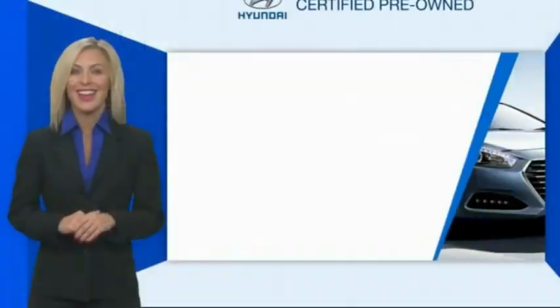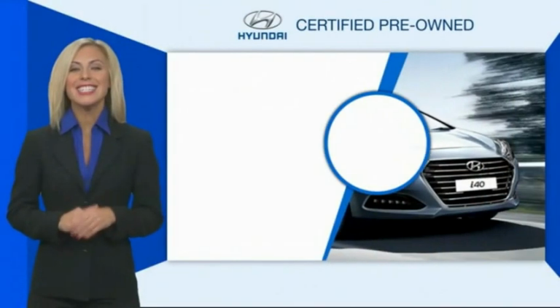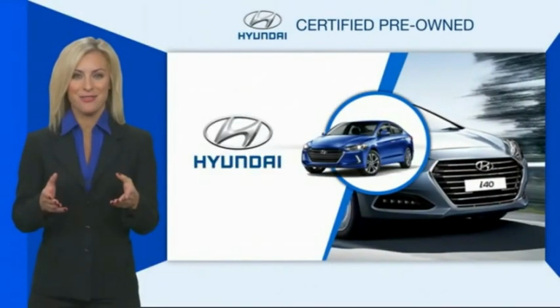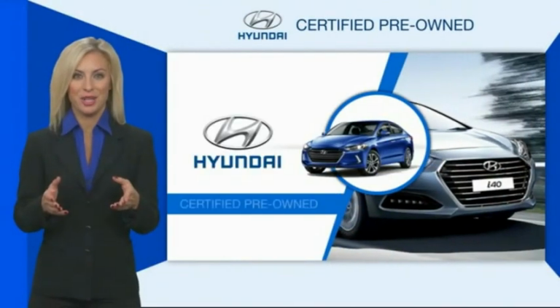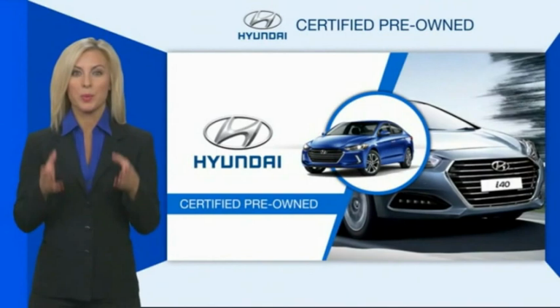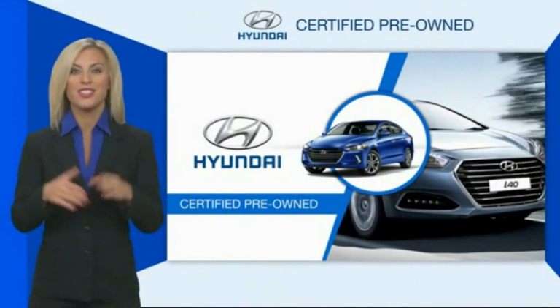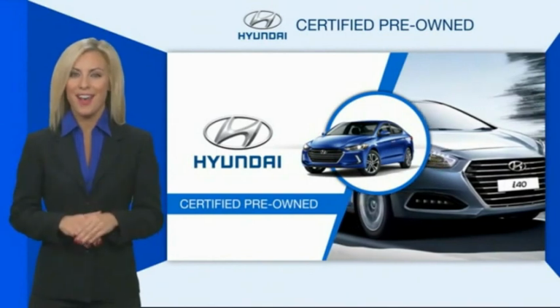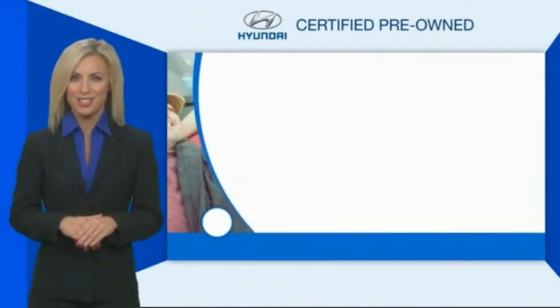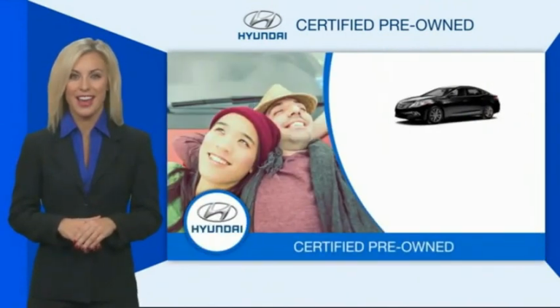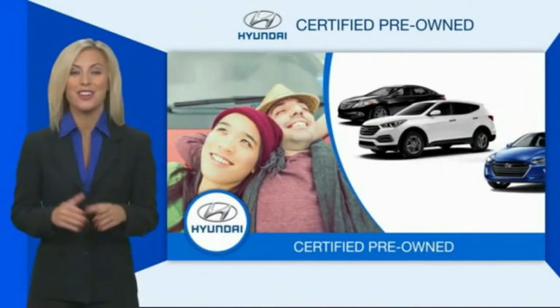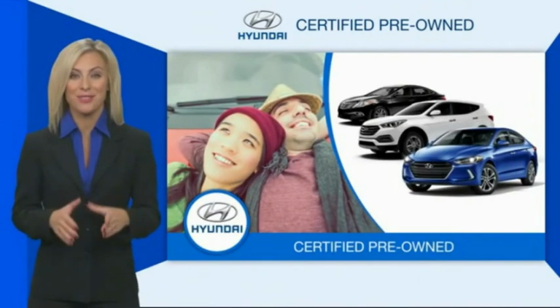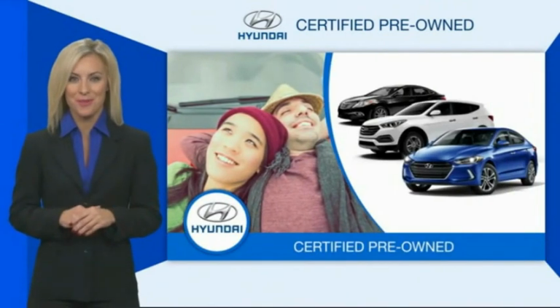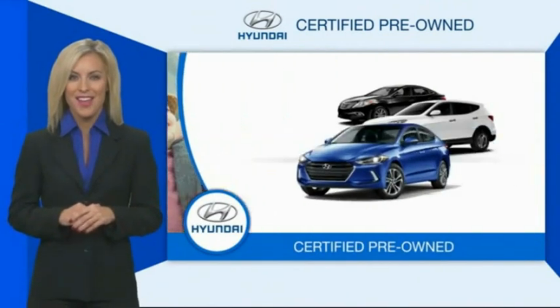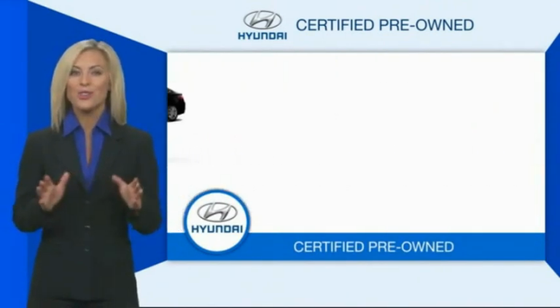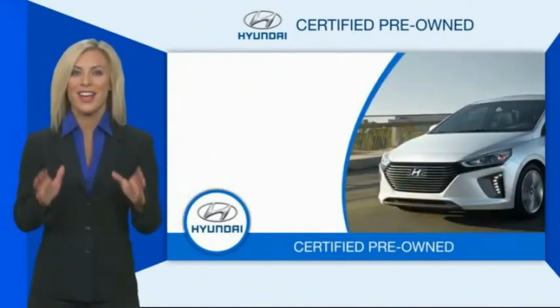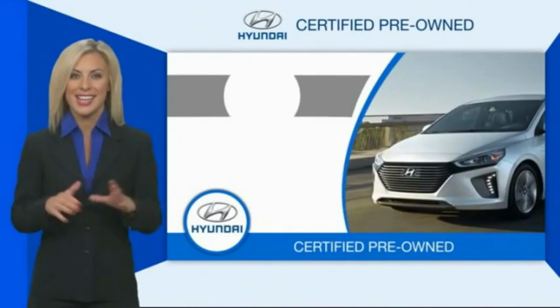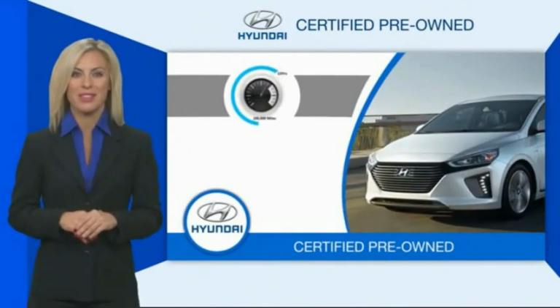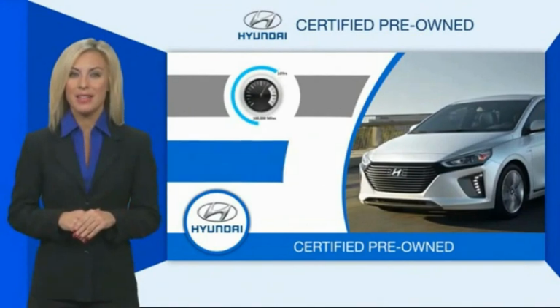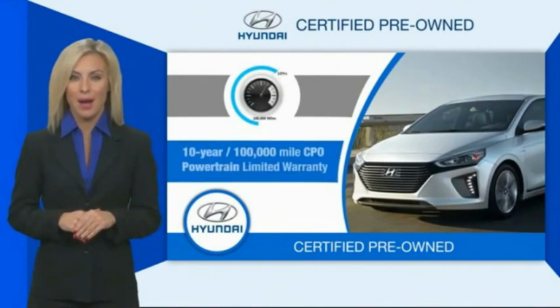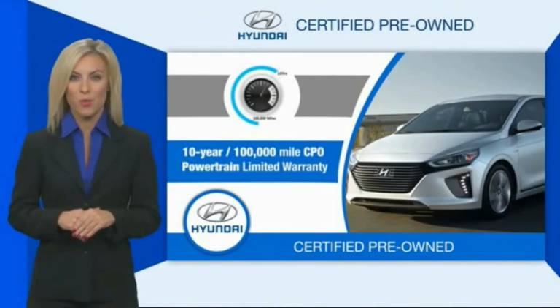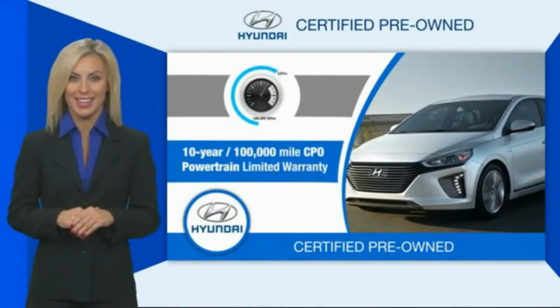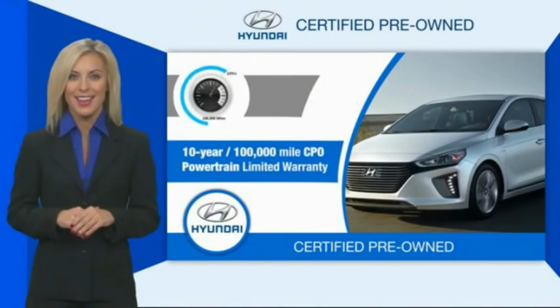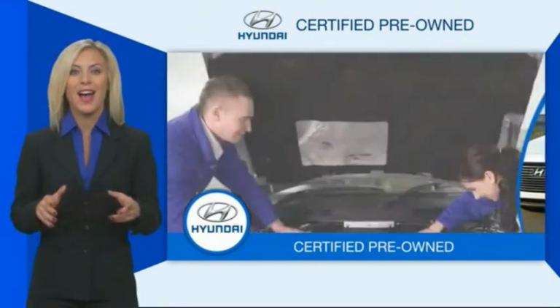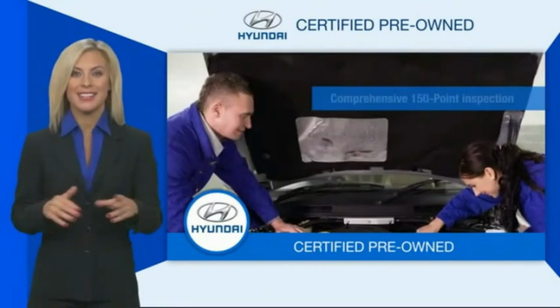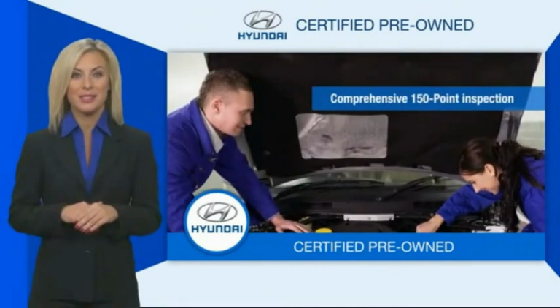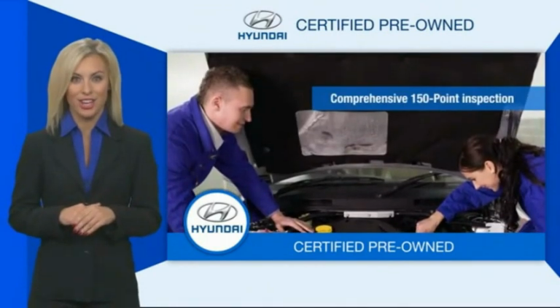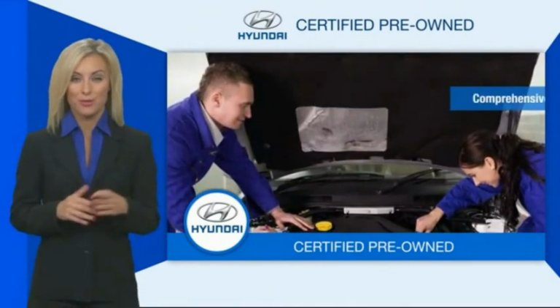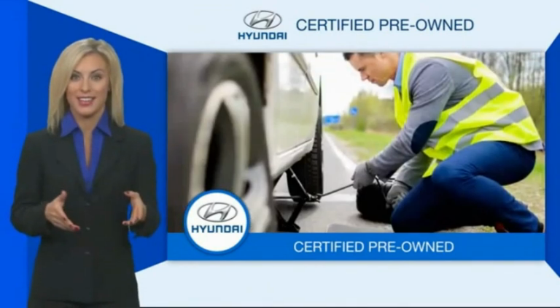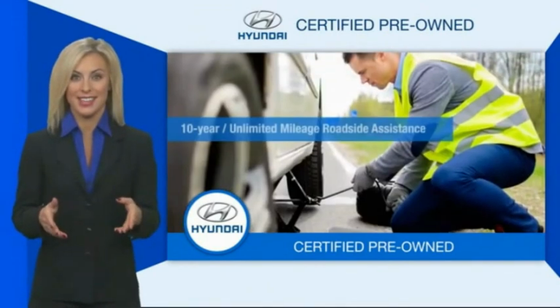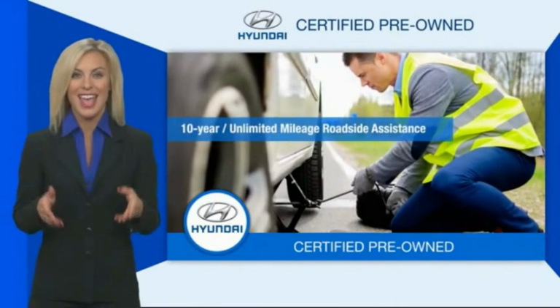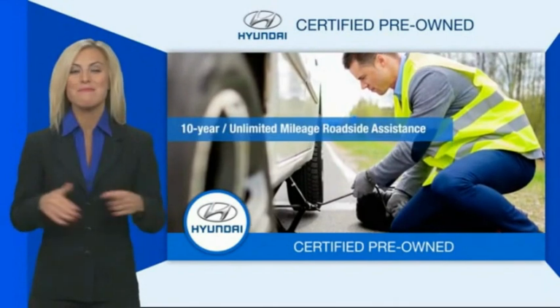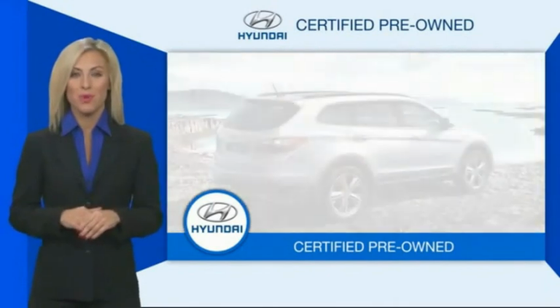Hyundai Certified Vehicles will provide you the confidence you desire in your next vehicle. All certified Hyundais come with a limited powertrain warranty, a comprehensive inspection, roadside assistance, and much more.